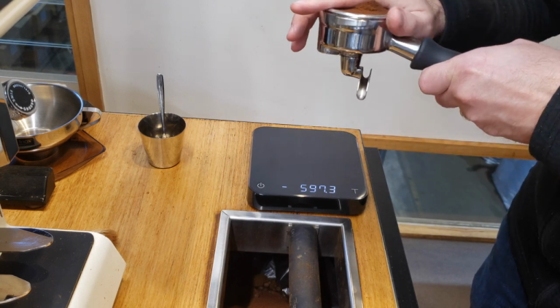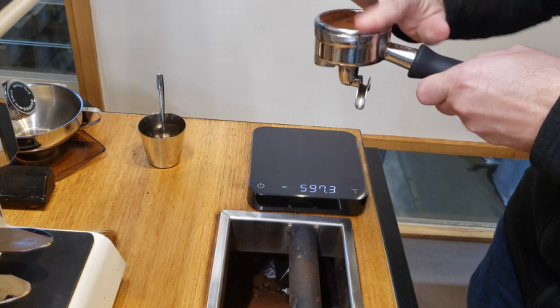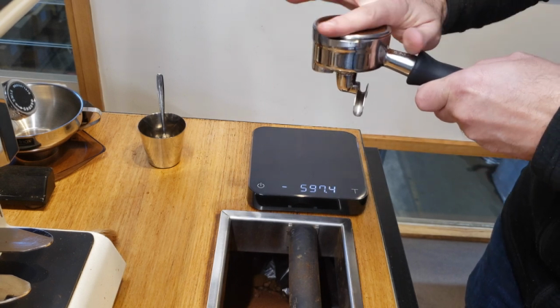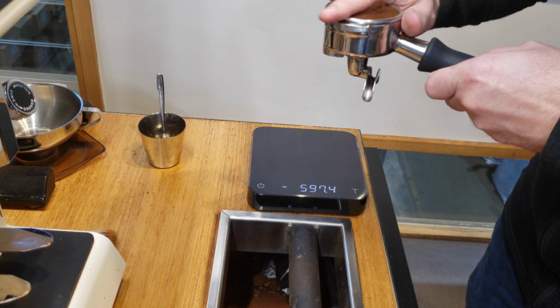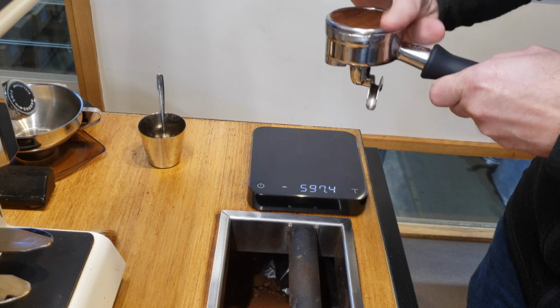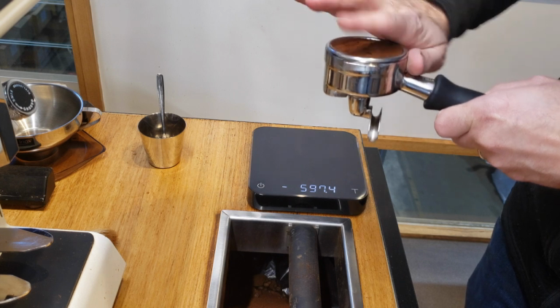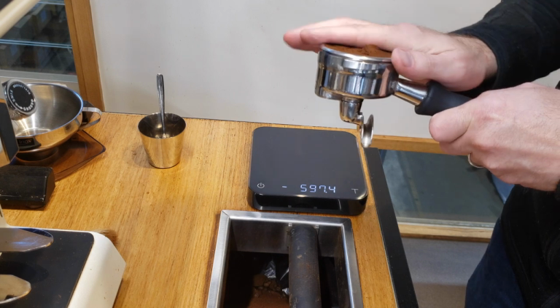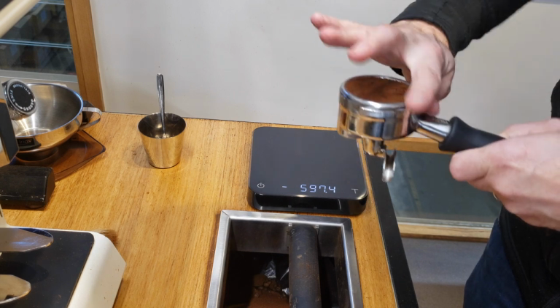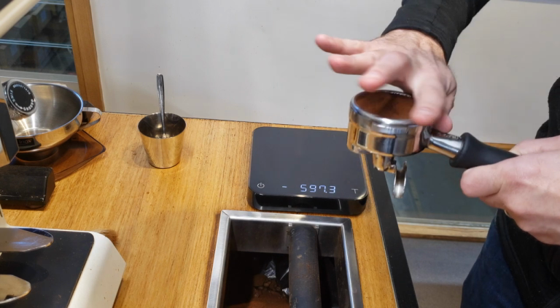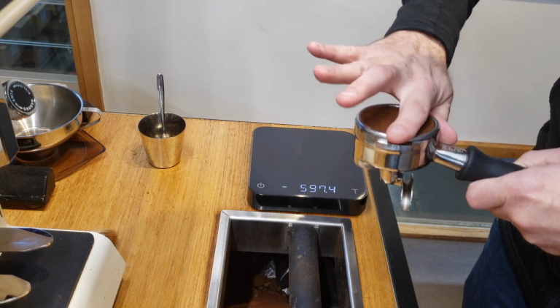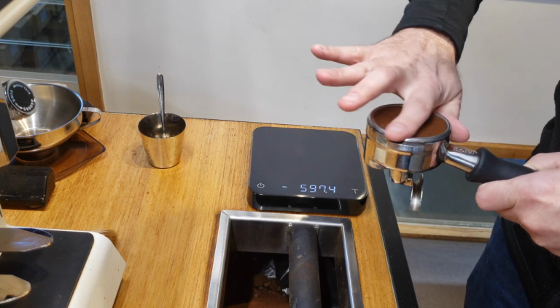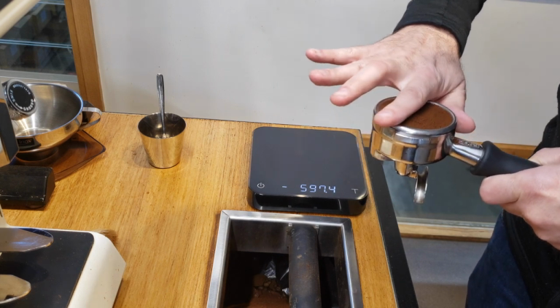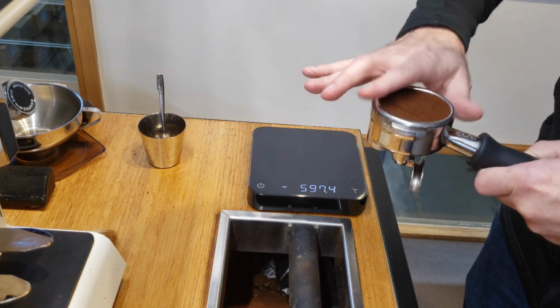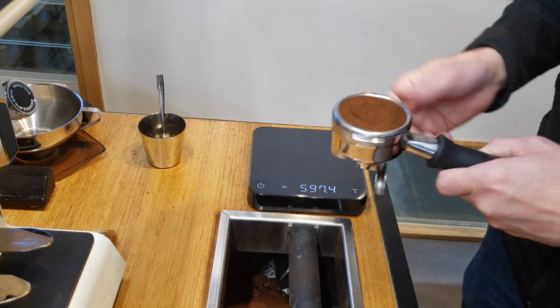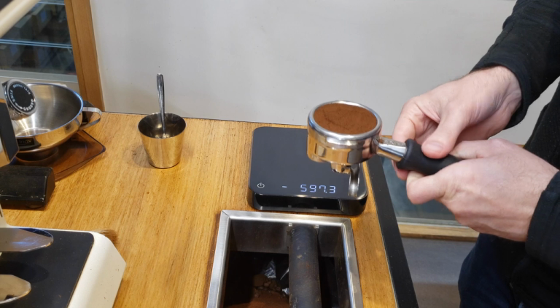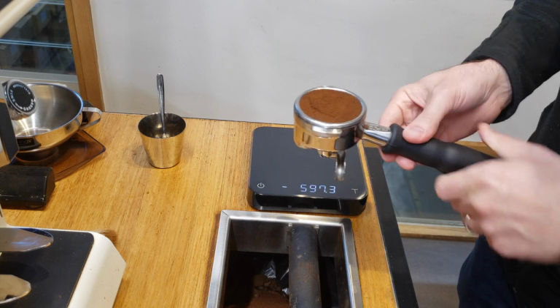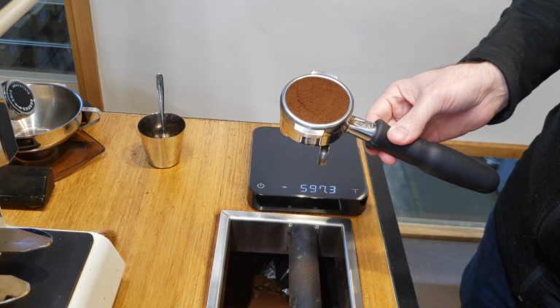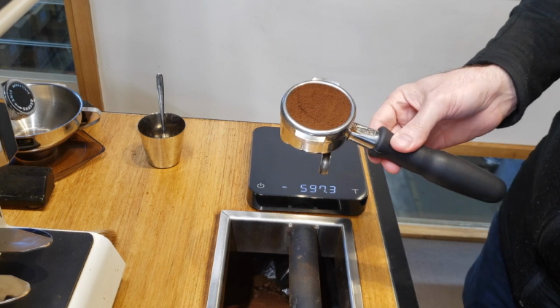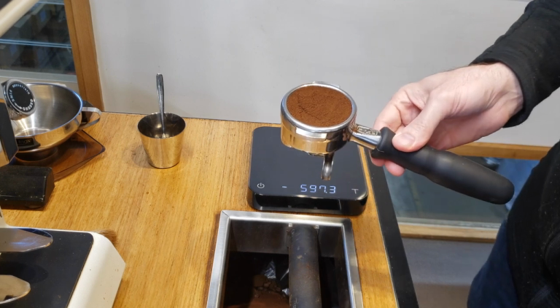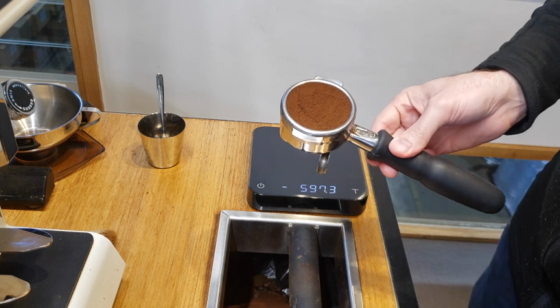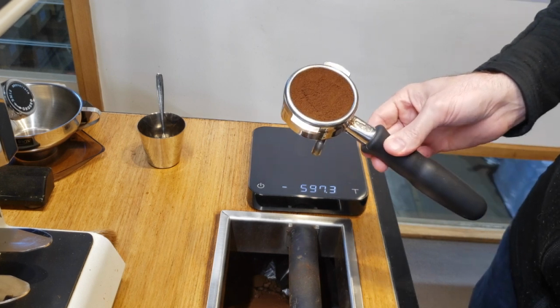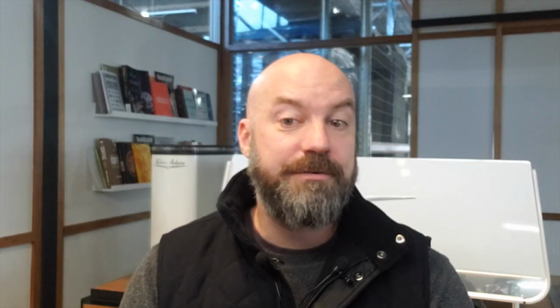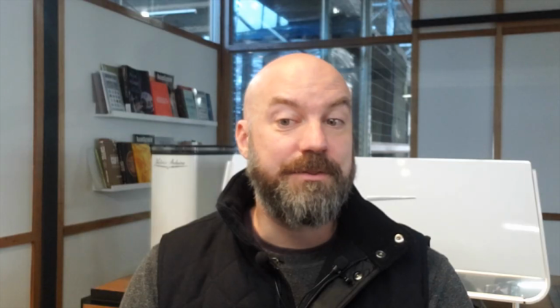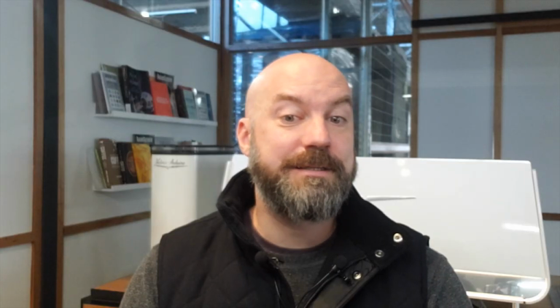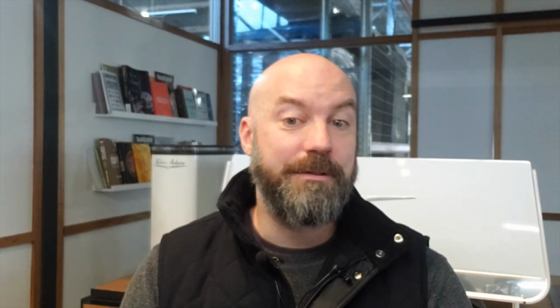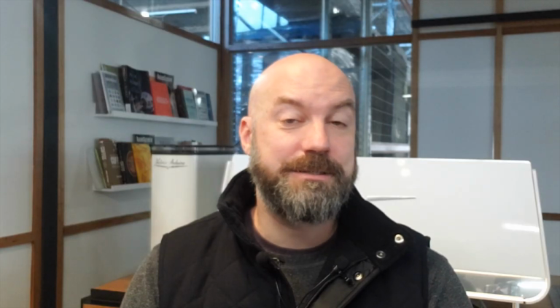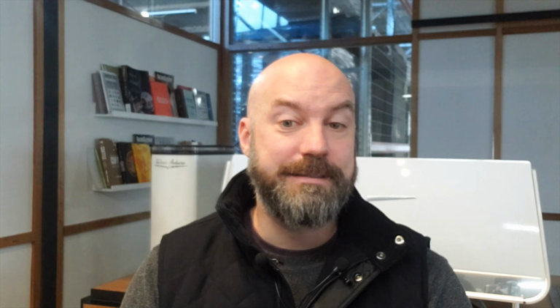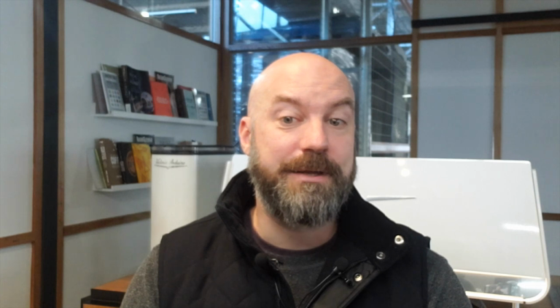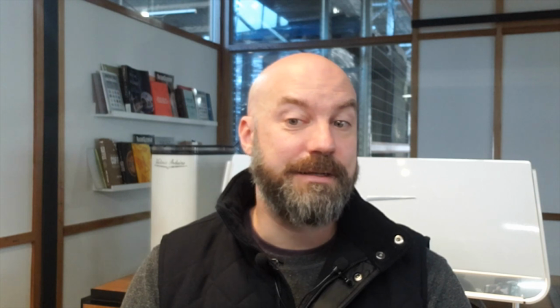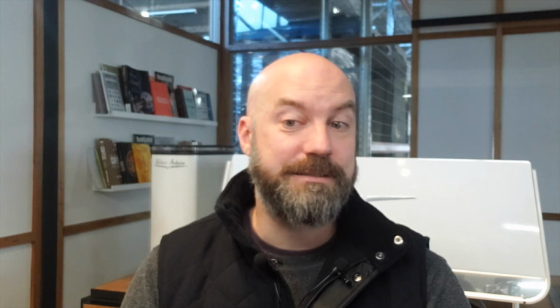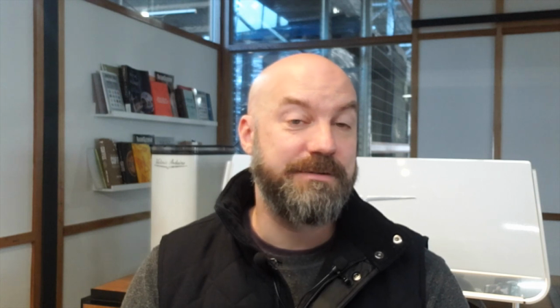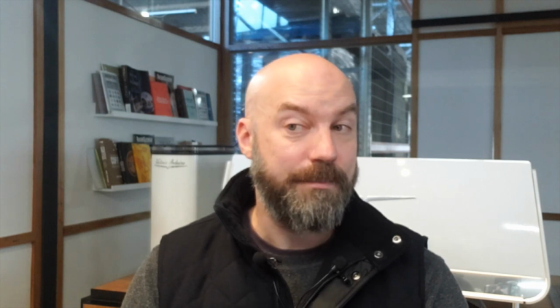Unfortunately, manual distribution can be tricky or even impossible if we stick to the way we used to do it. Oftentimes baristas up-dose their coffee to fill the basket or rely just on hand-tapping or settling techniques to achieve an even bed.